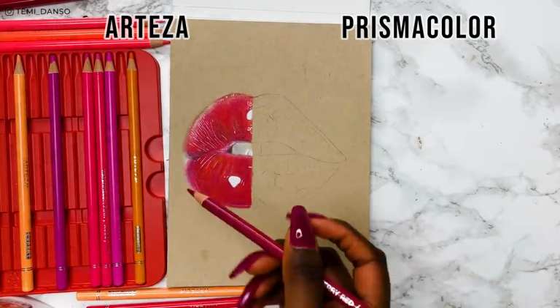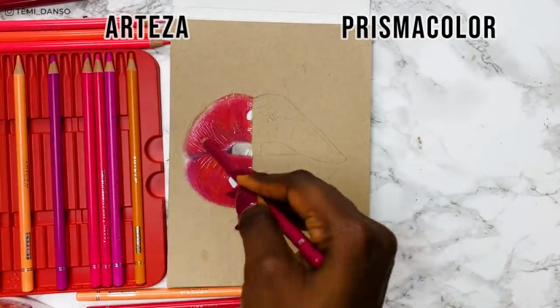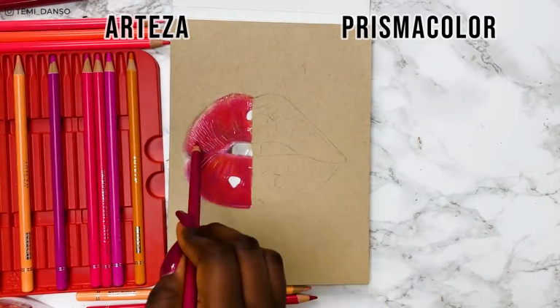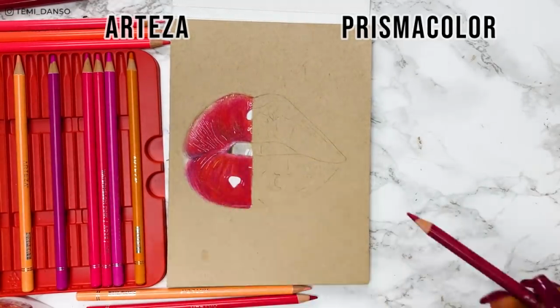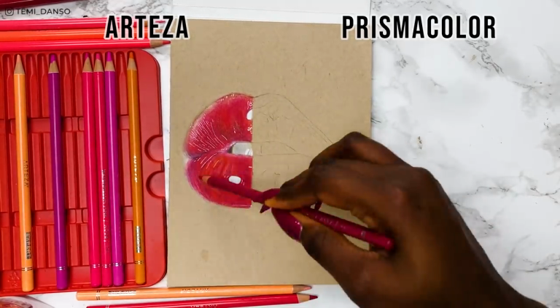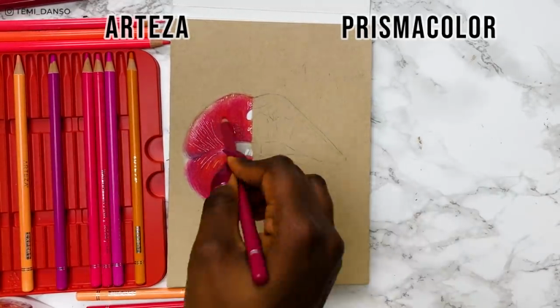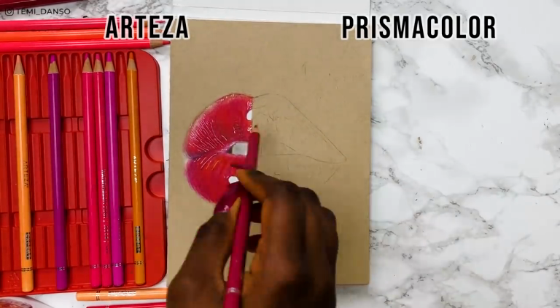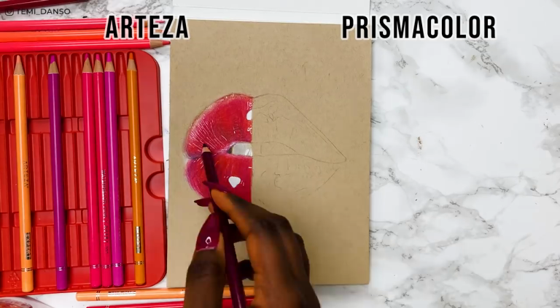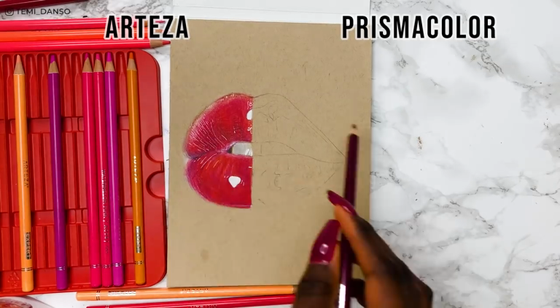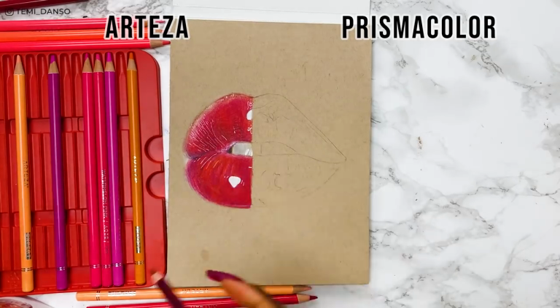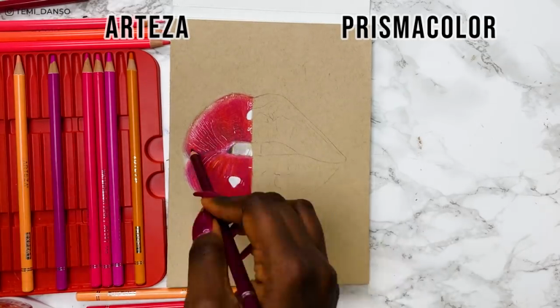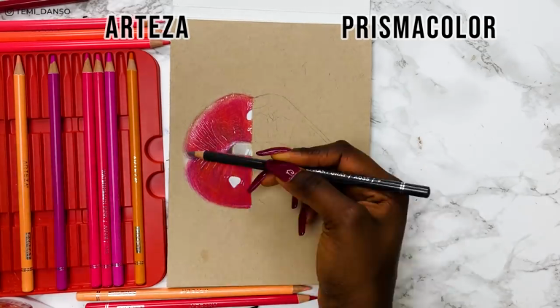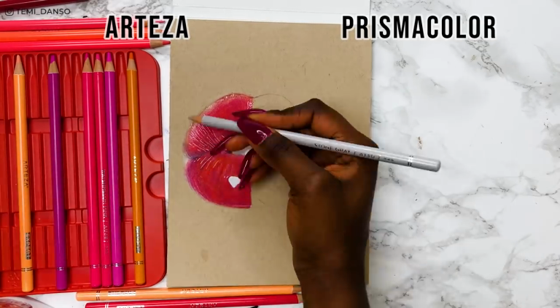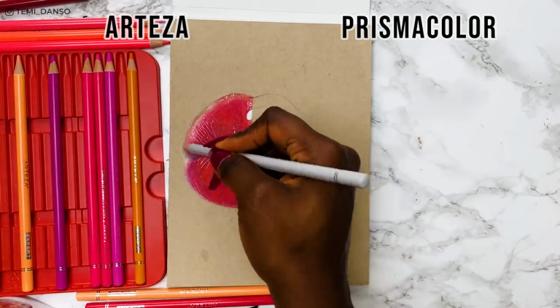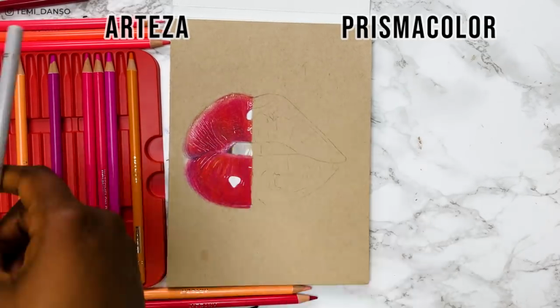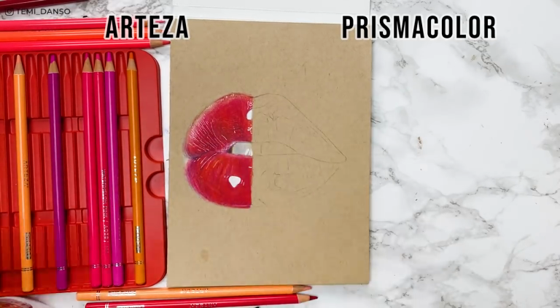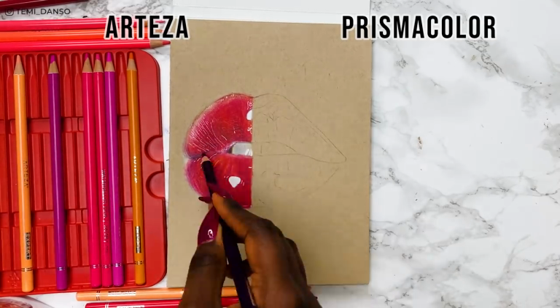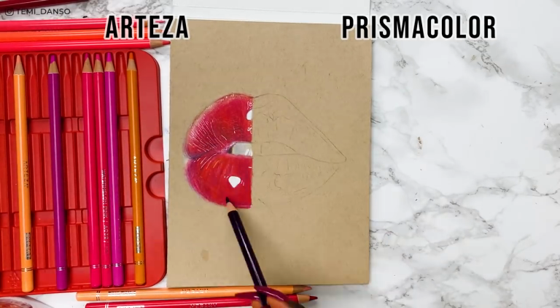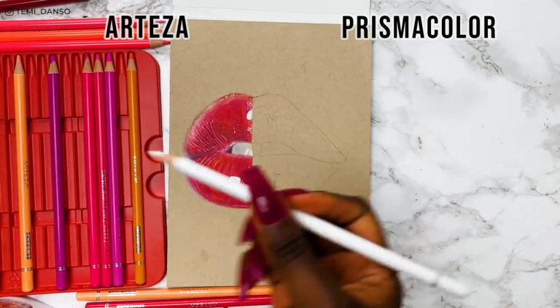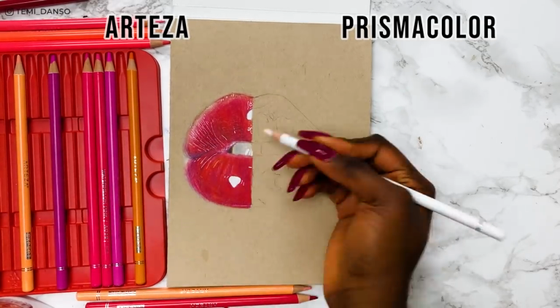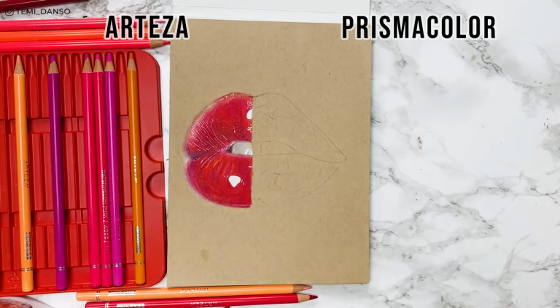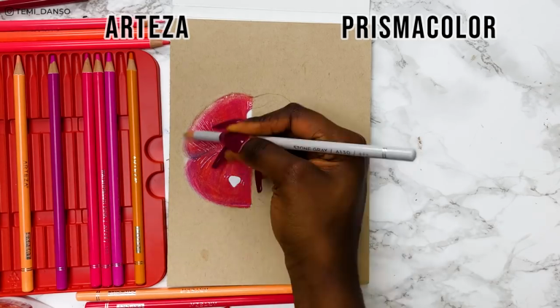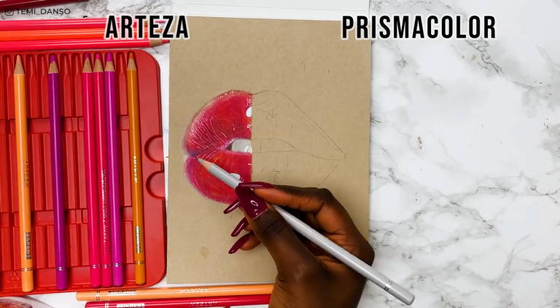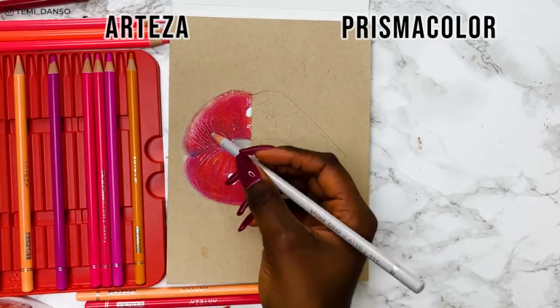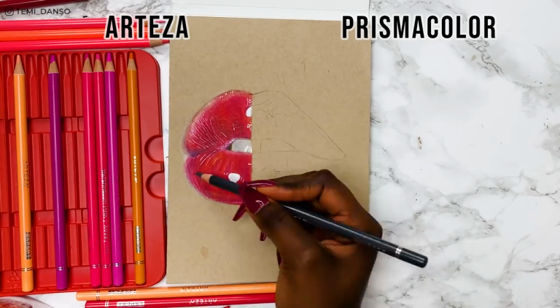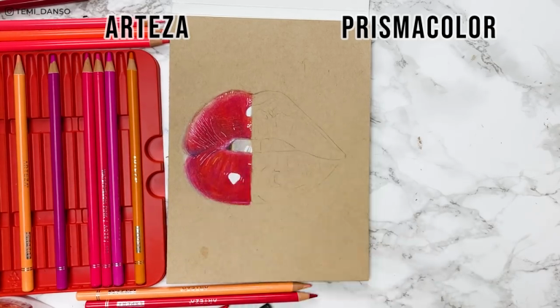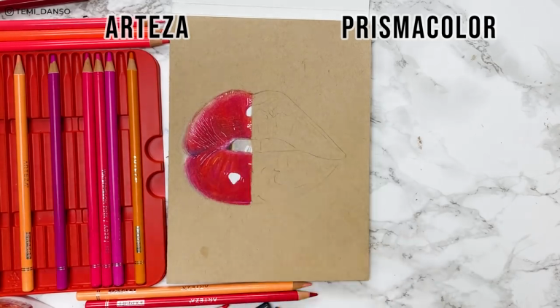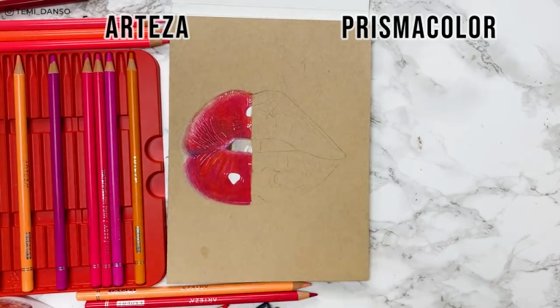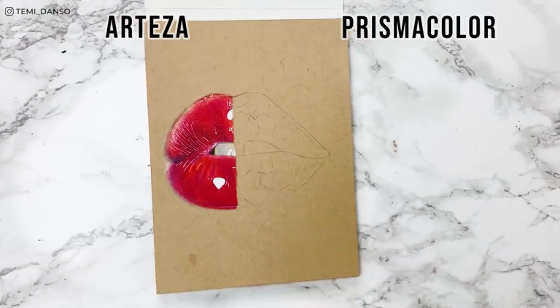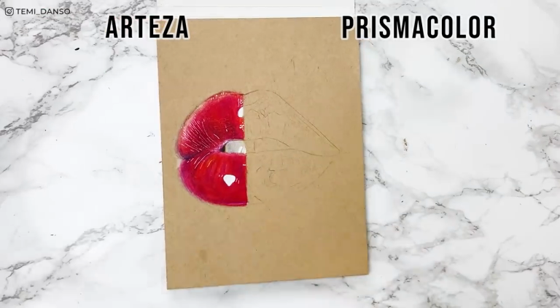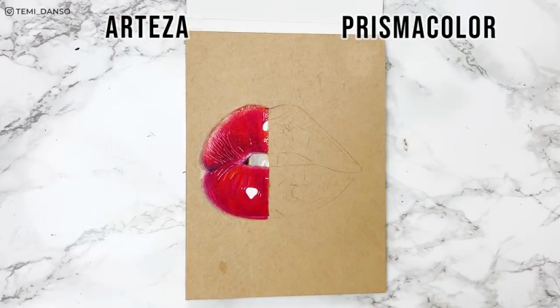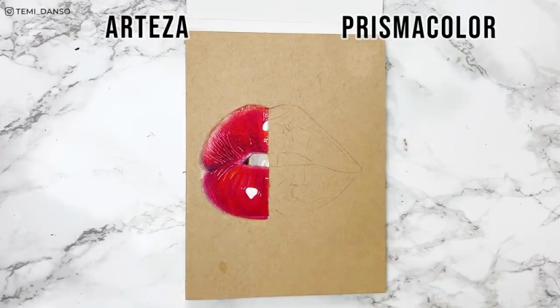Ironically, I think the drawing is looking quite good, but I'm definitely missing some super smooth blends and I'm seeing a little bit of patchiness. Now I'll move on to the Prismacolor side.